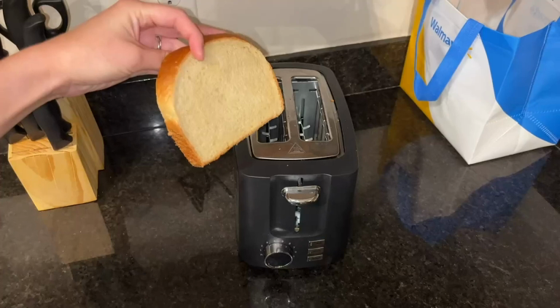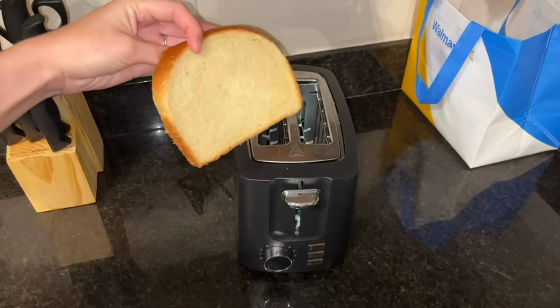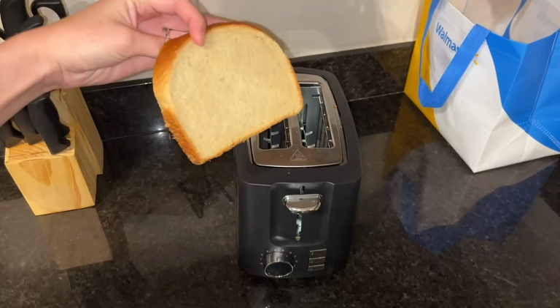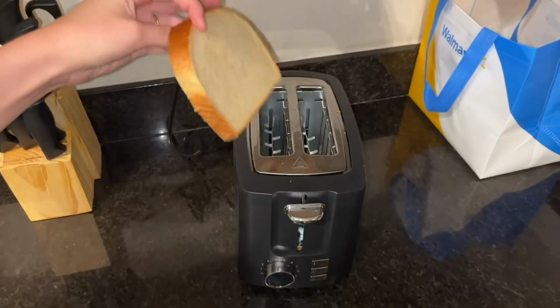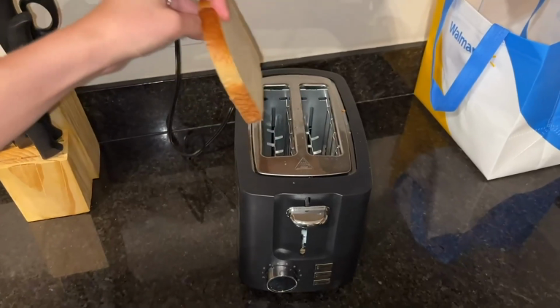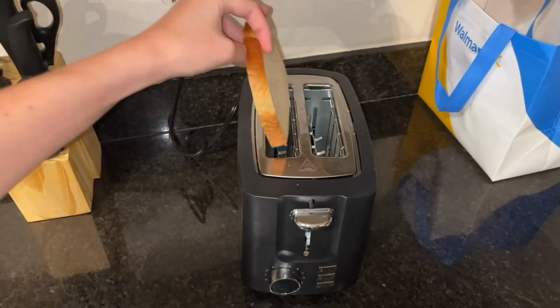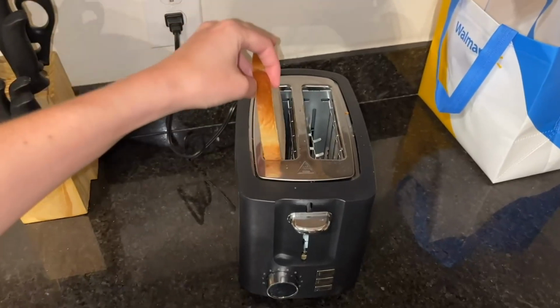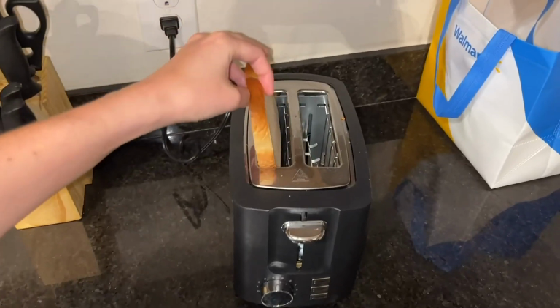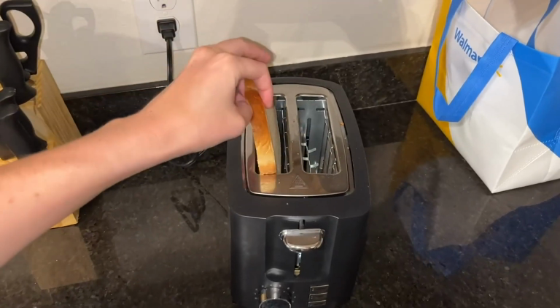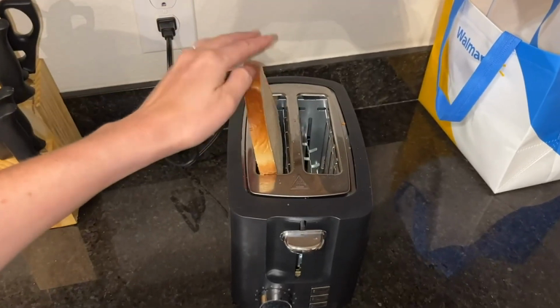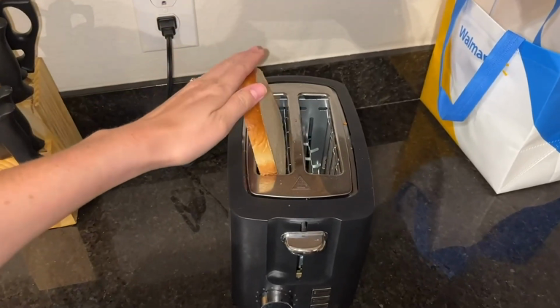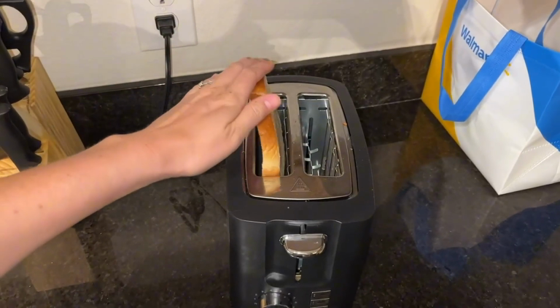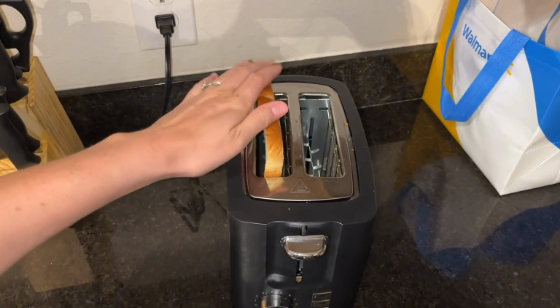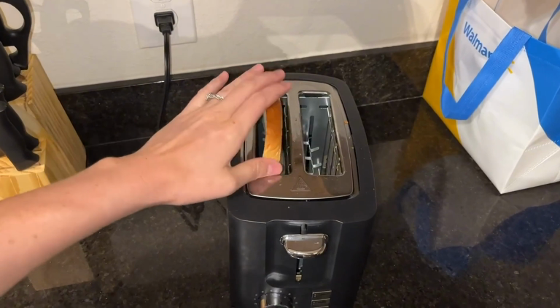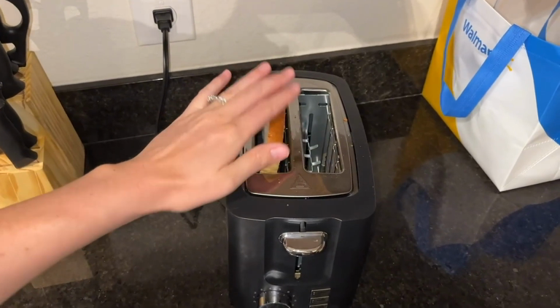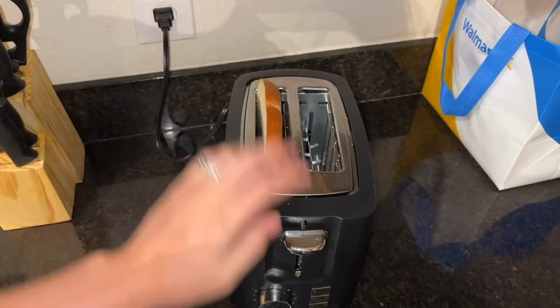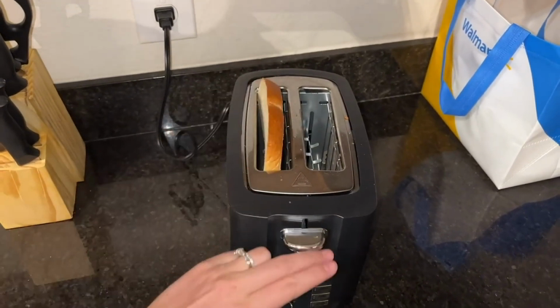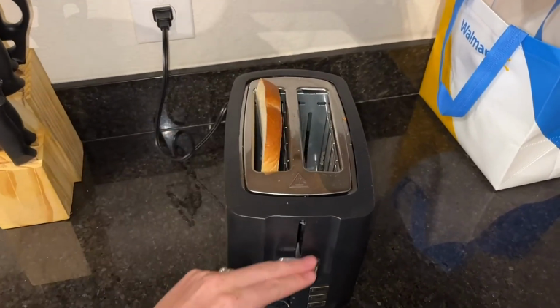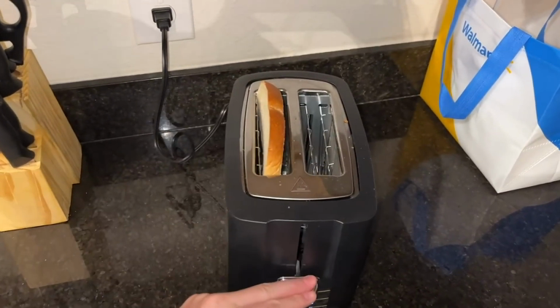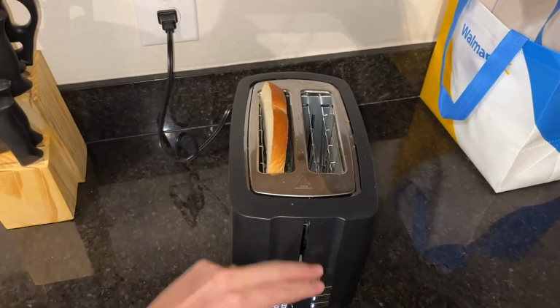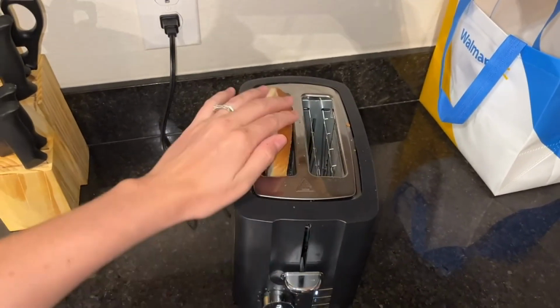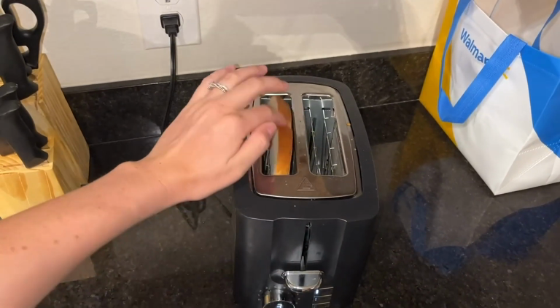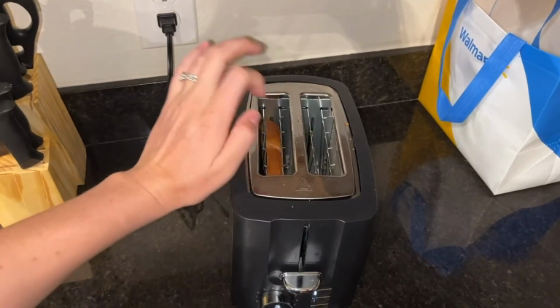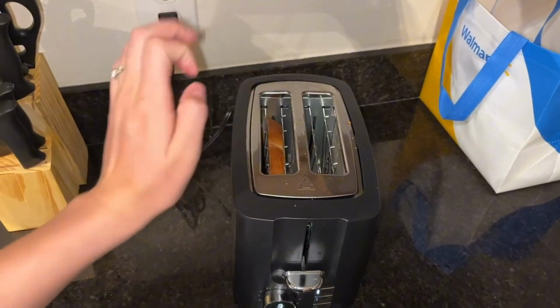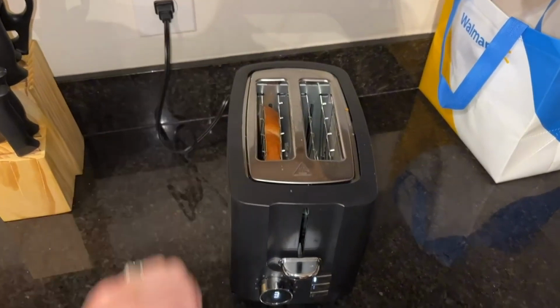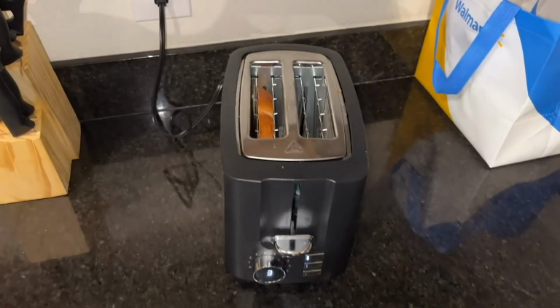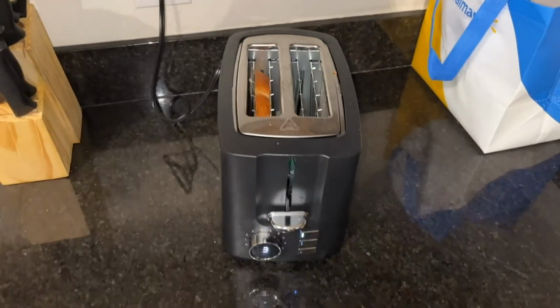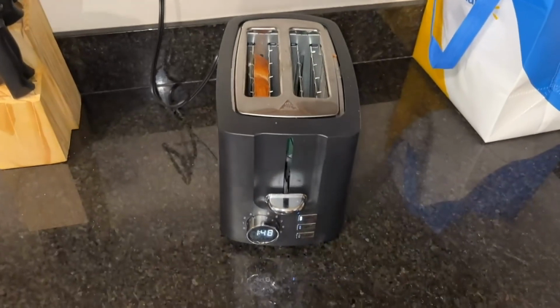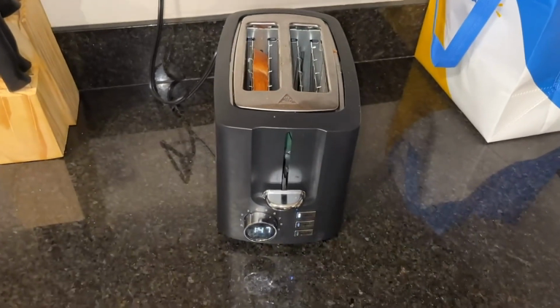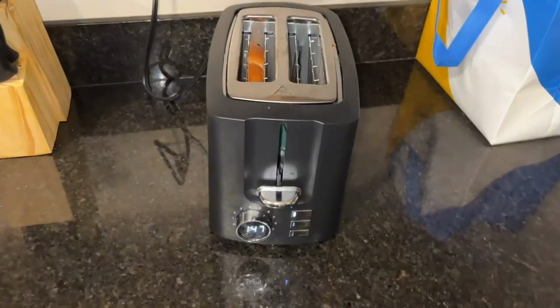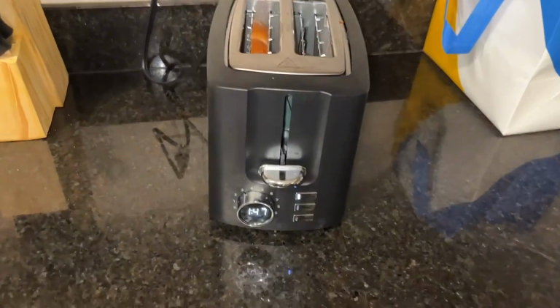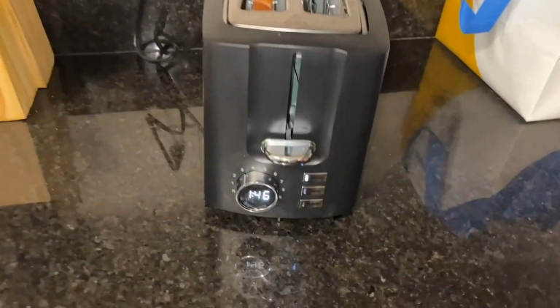Here's an honest review with everything you need to know. First off, the bread that you see is an extra large bread and it does not fit into it super well. You can still put it in there and kind of shove it down, but you need to make sure that you're just using the typical standard size of bread.